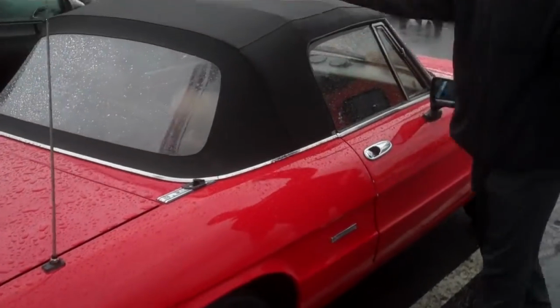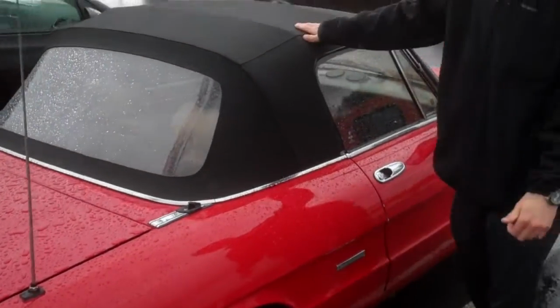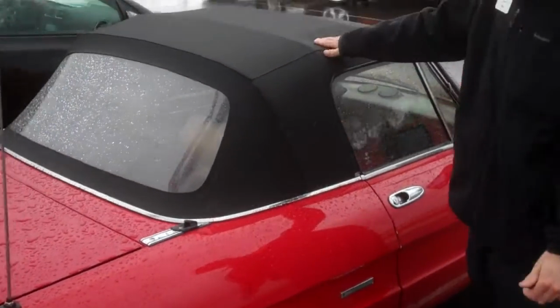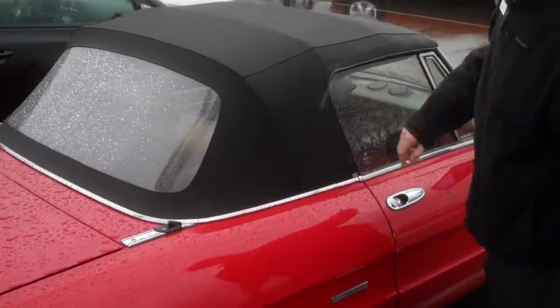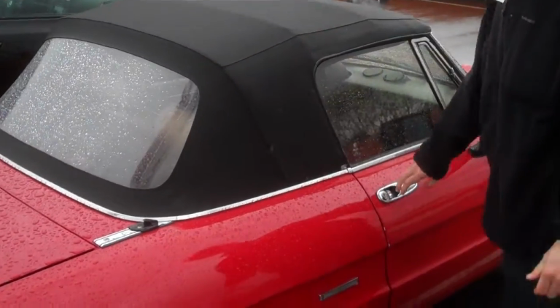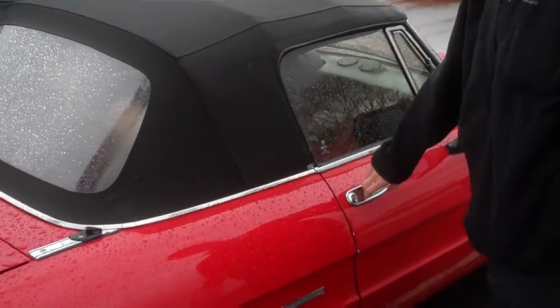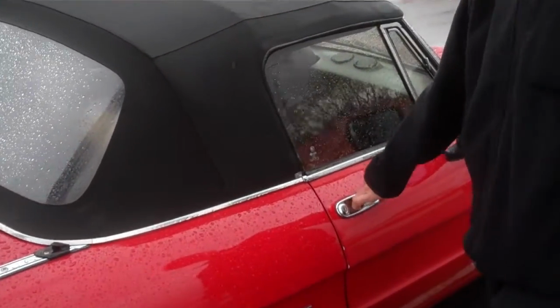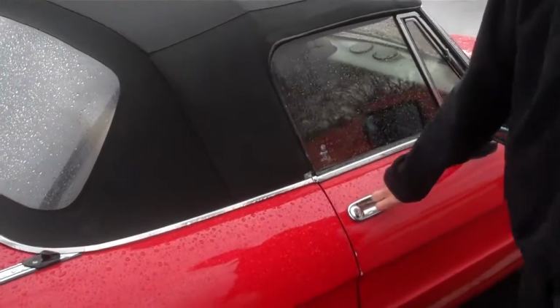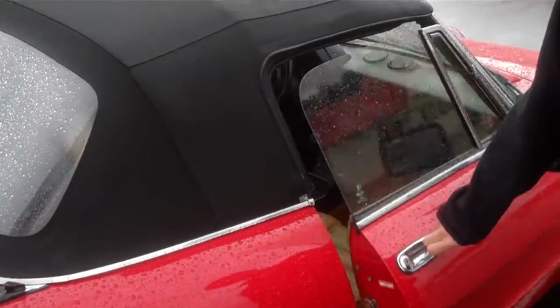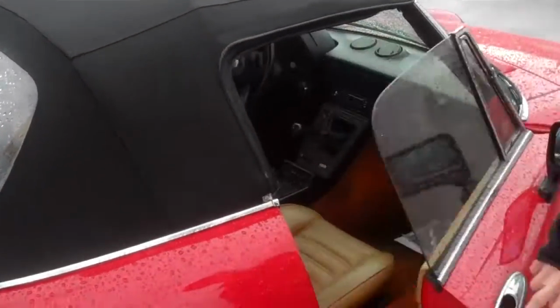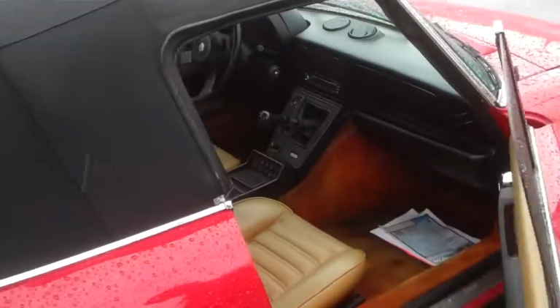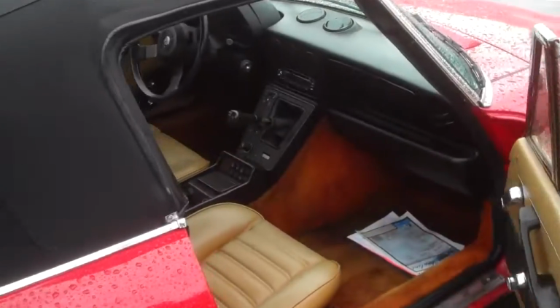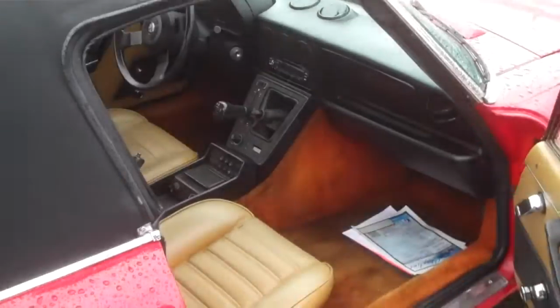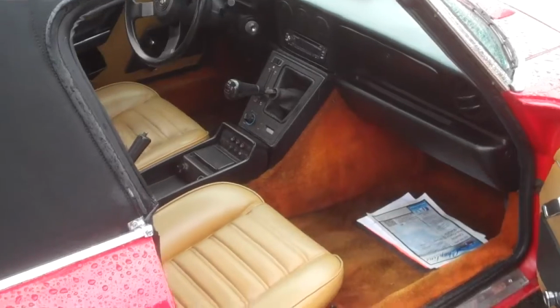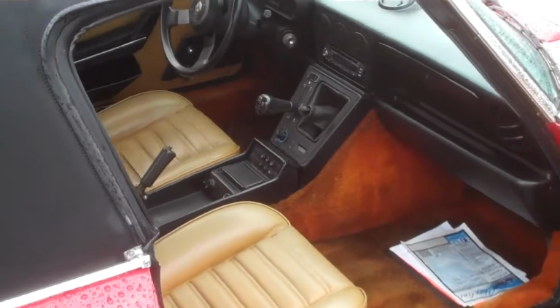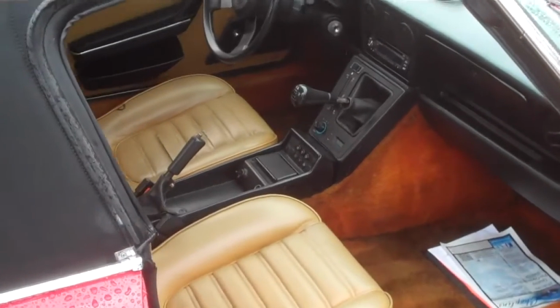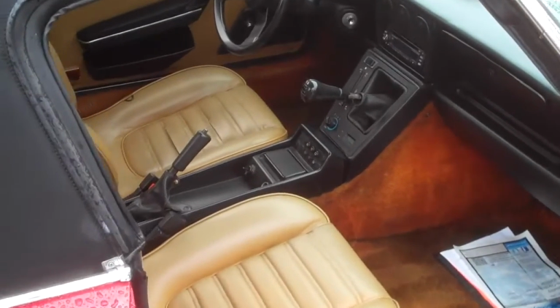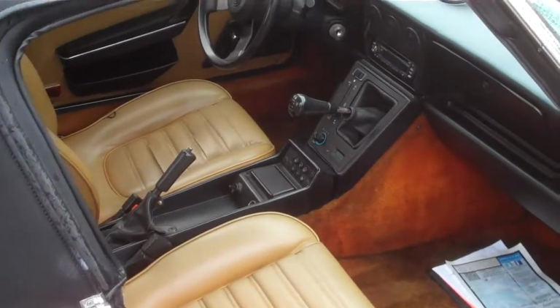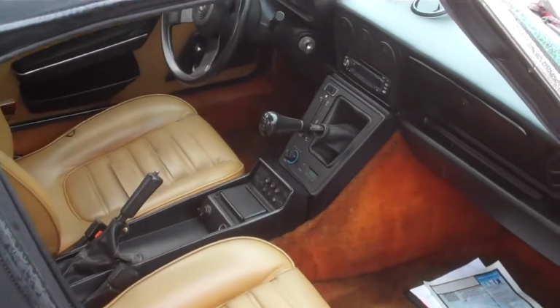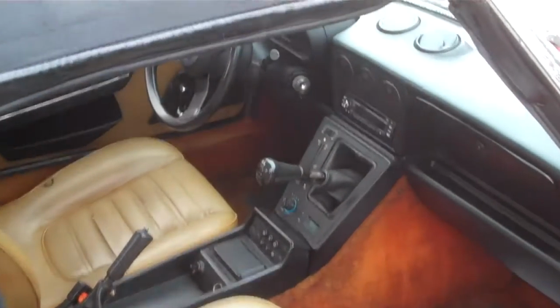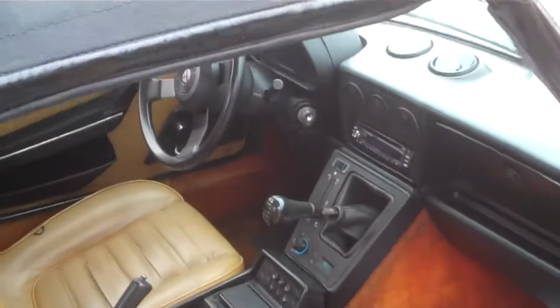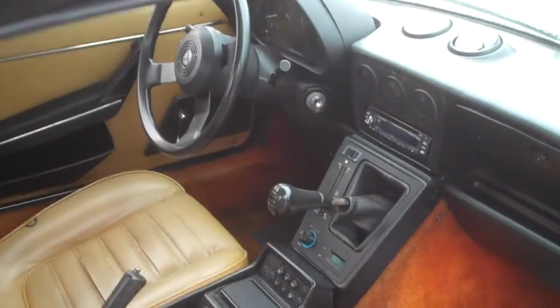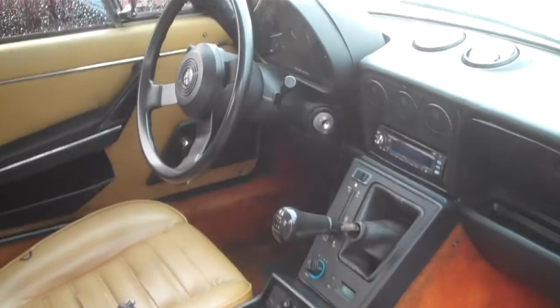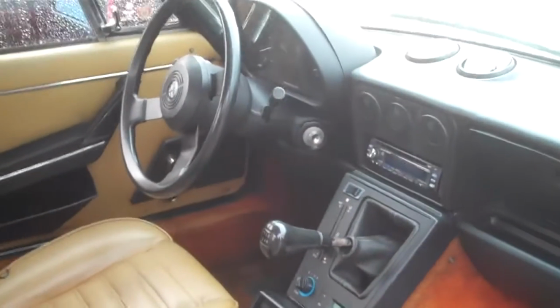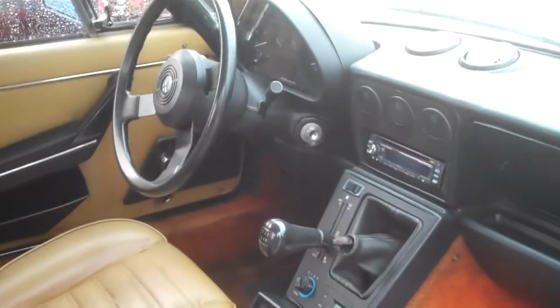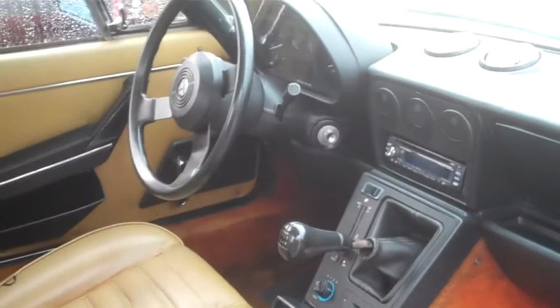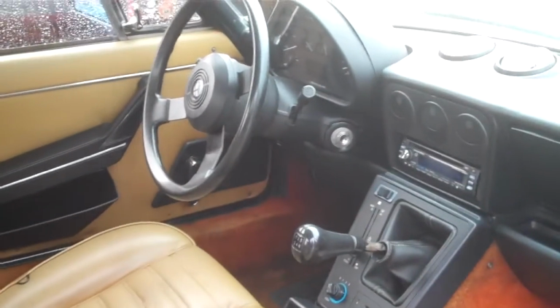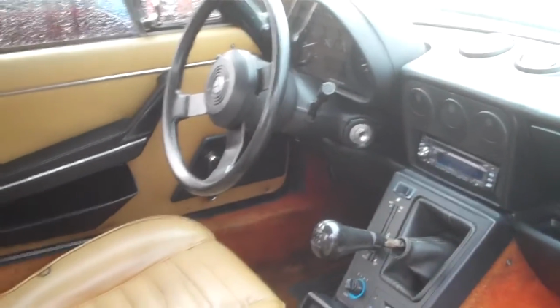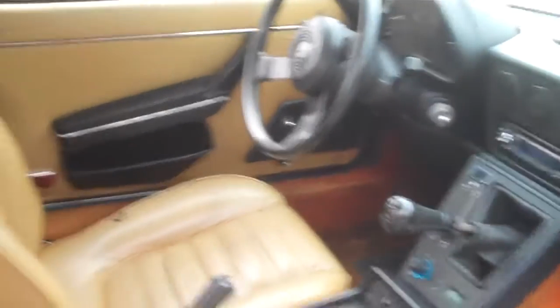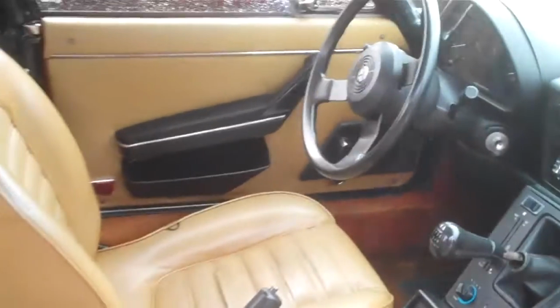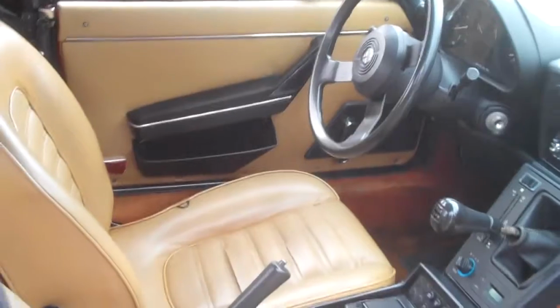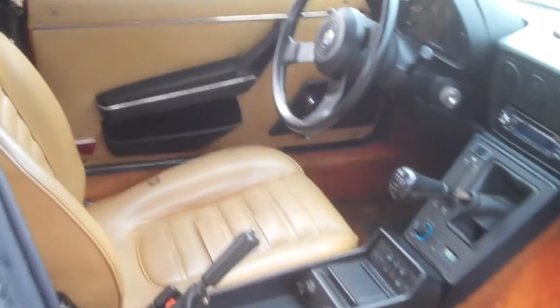Fully functional convertible top, tan leather seats, manual transmission — very nice car for its time and age.